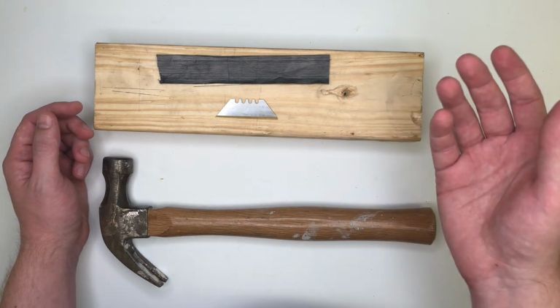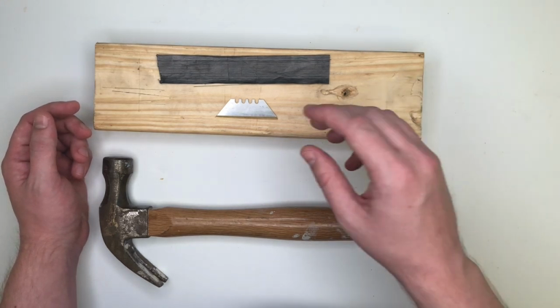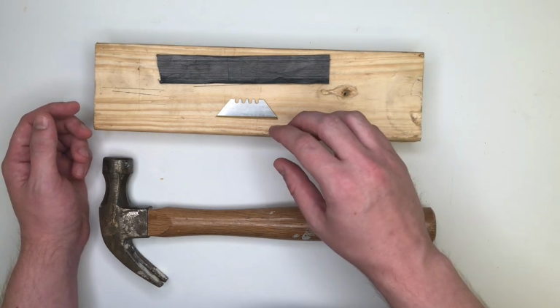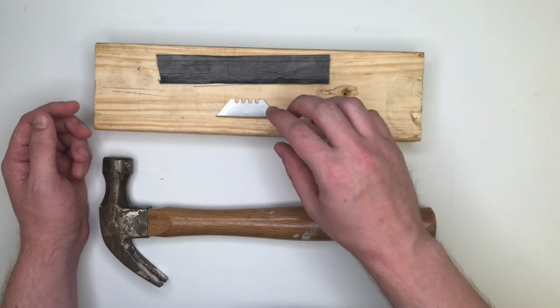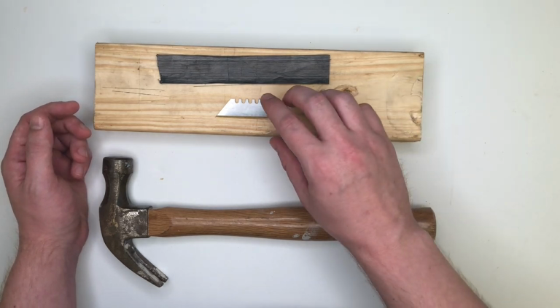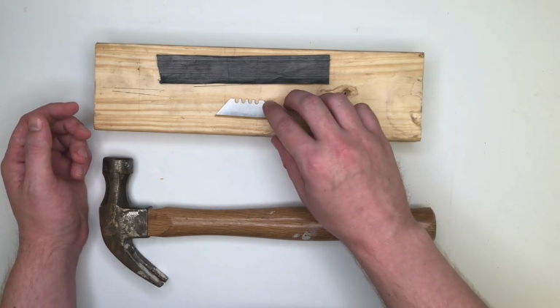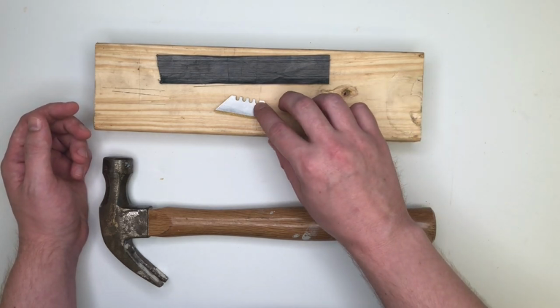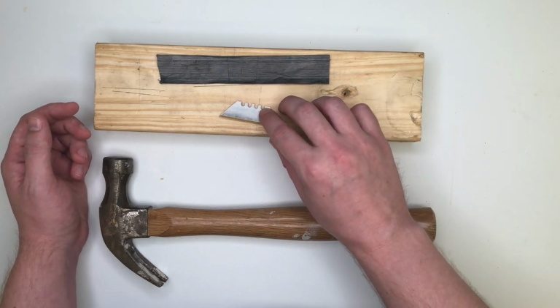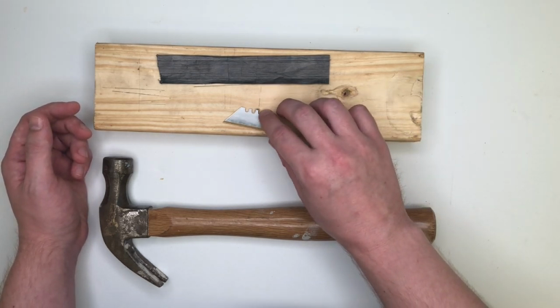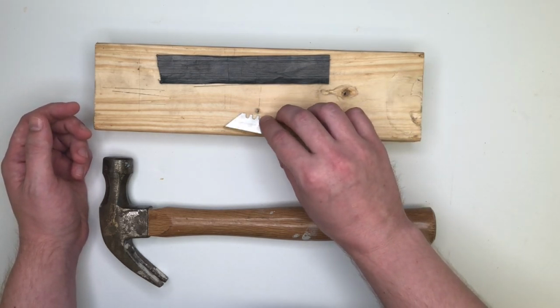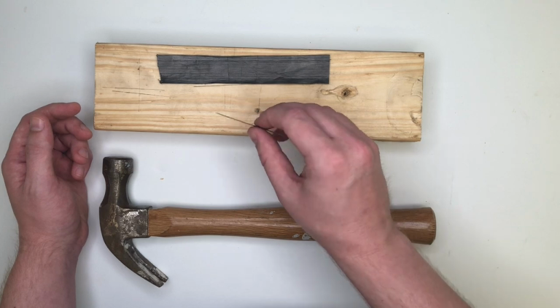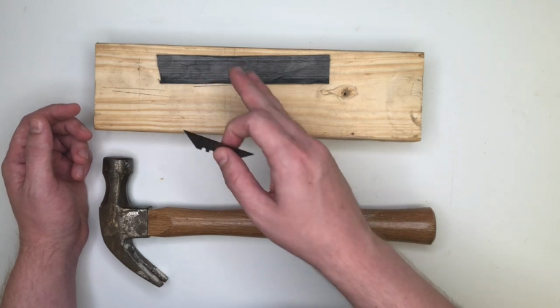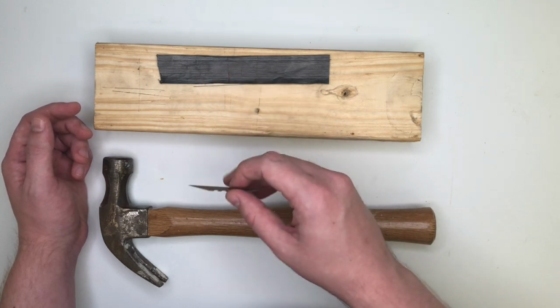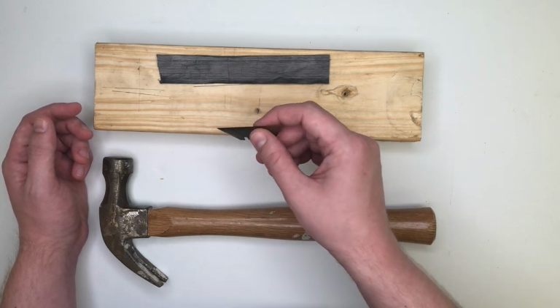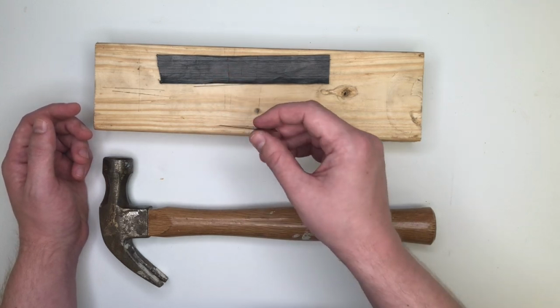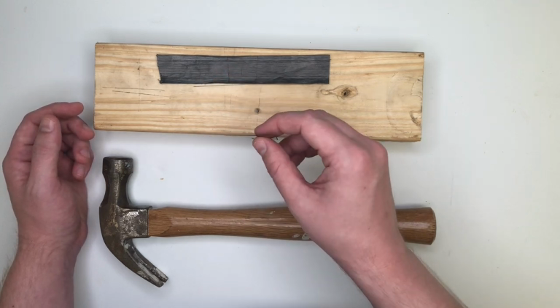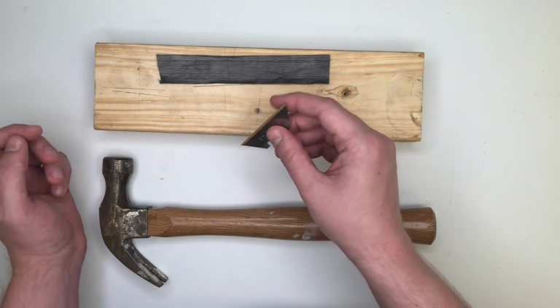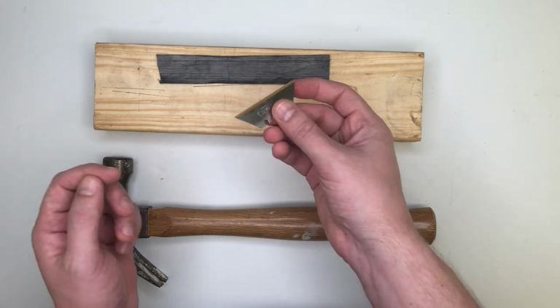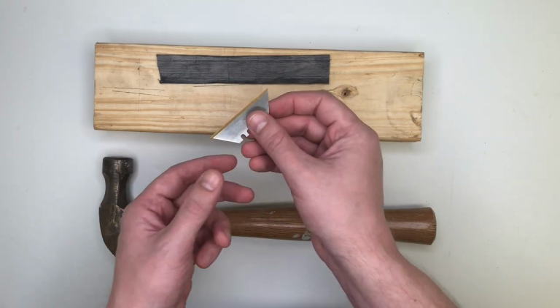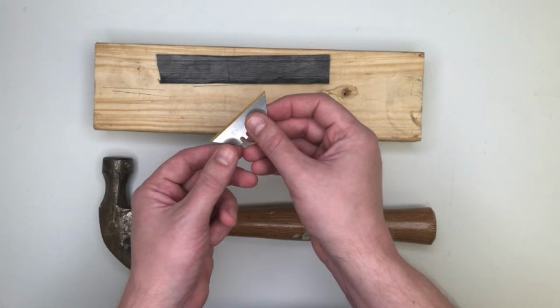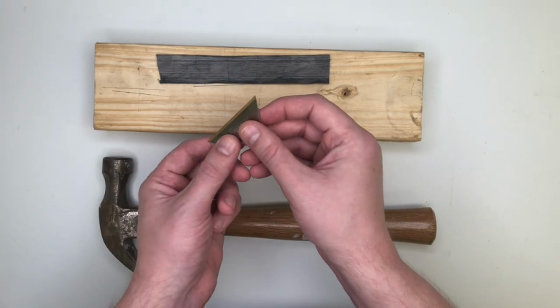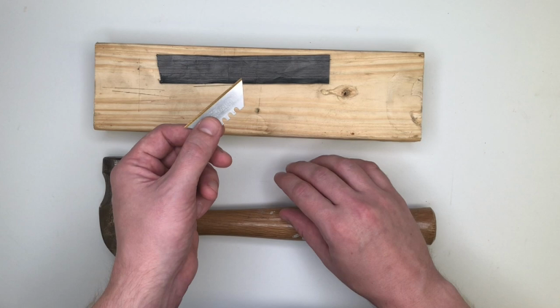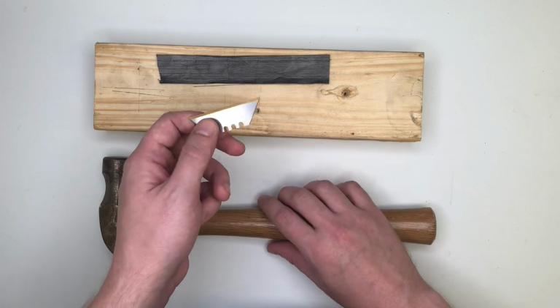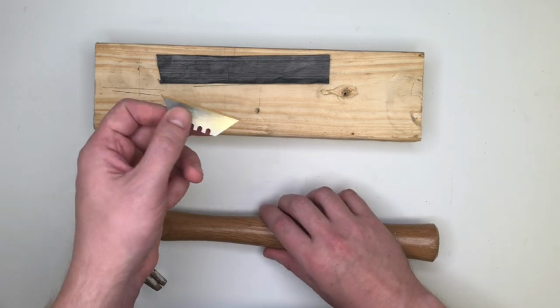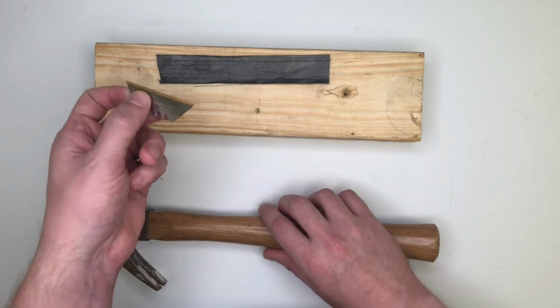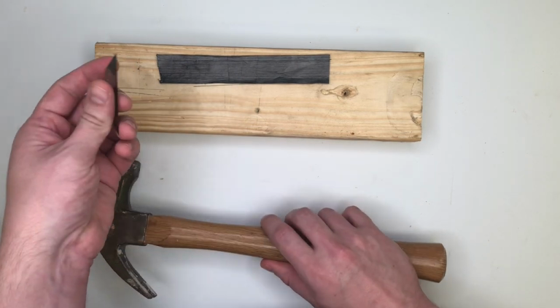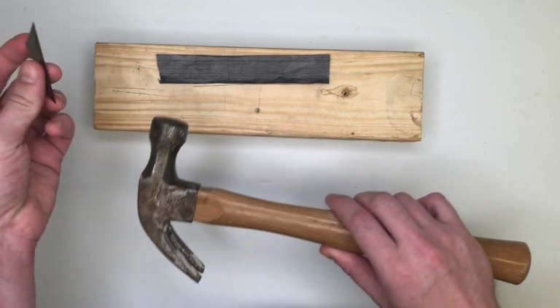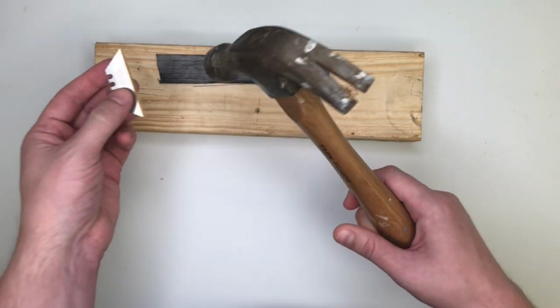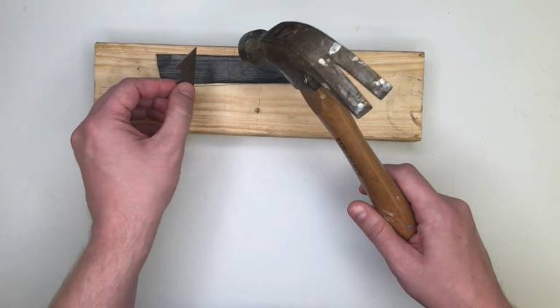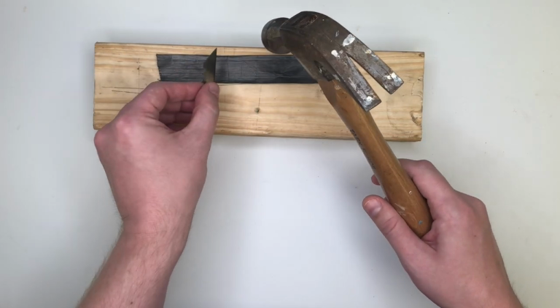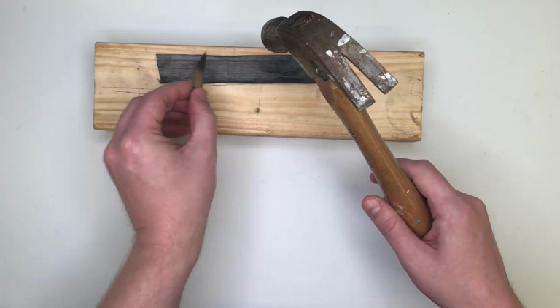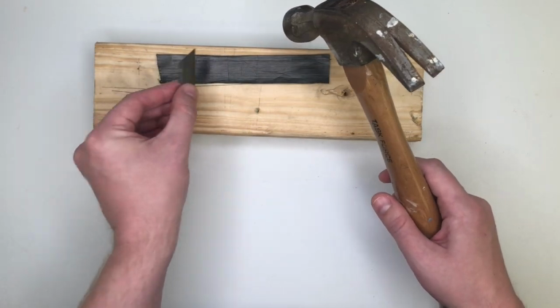That cutting resistance also gives it a bit of impact resistance when the impact is coming across the grain like that. So I'm going to demonstrate that by hammering this razor into the film using this hammer, quite carefully so that I don't cut myself.